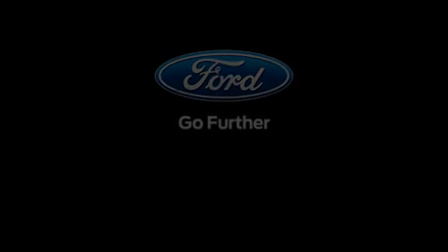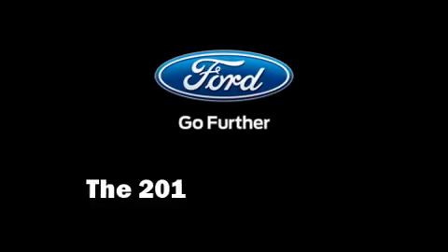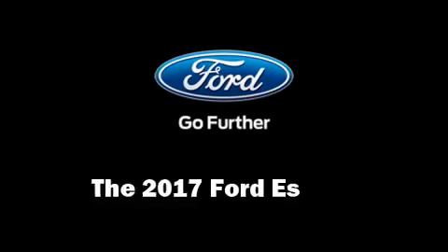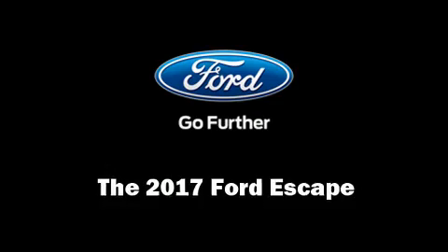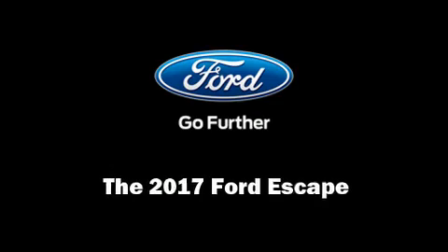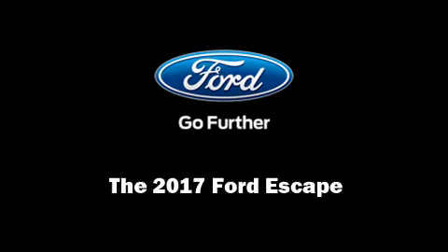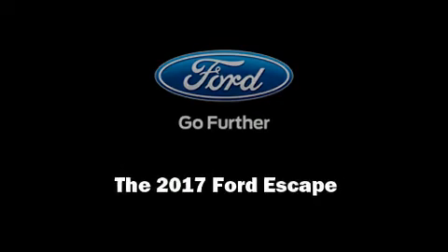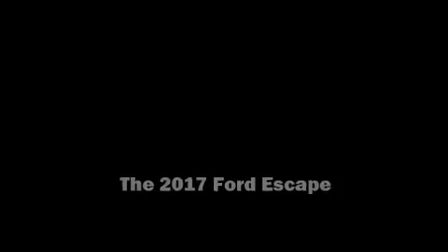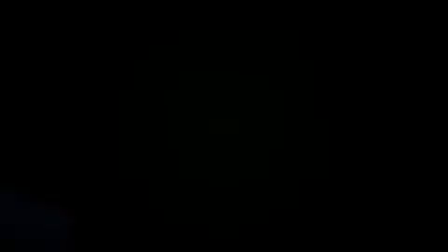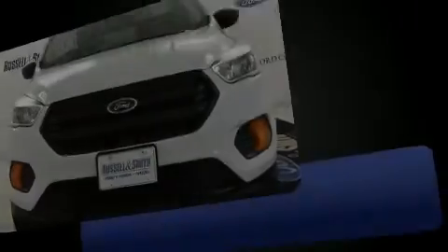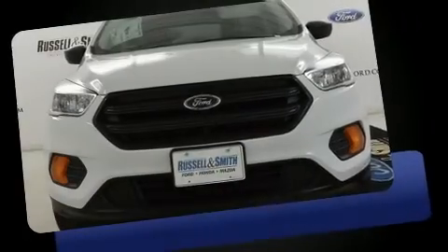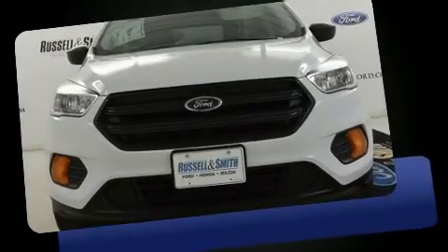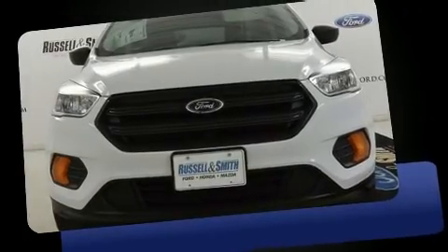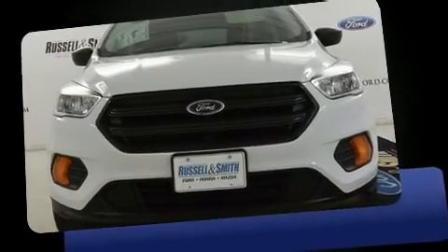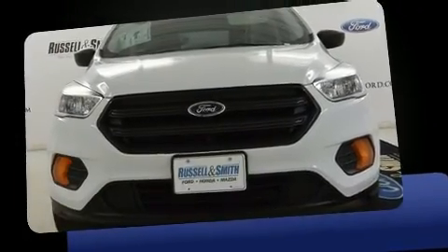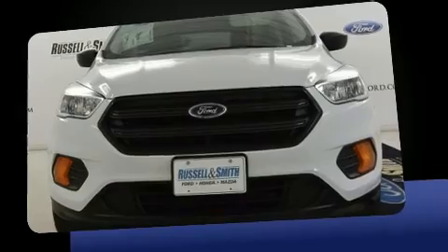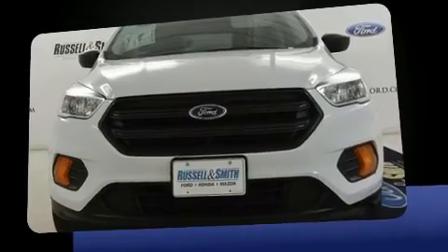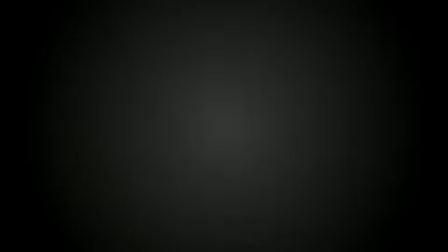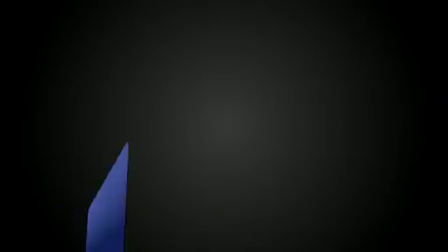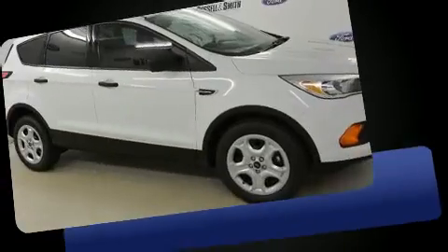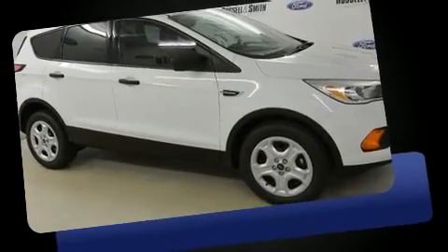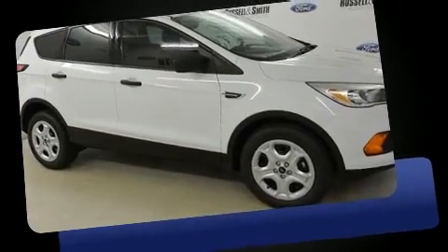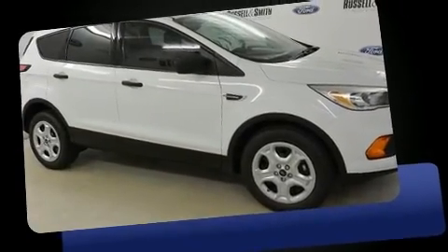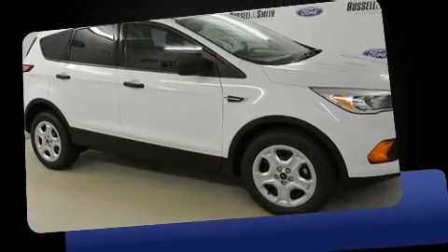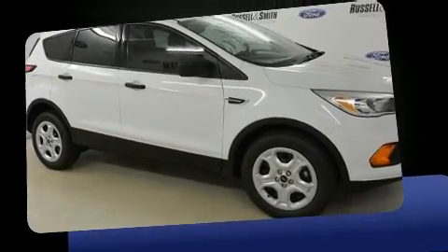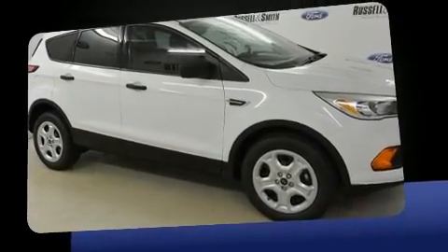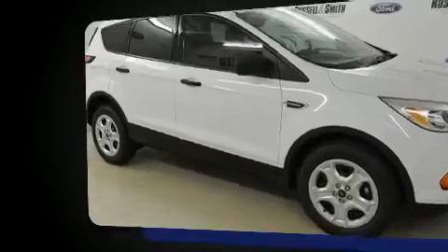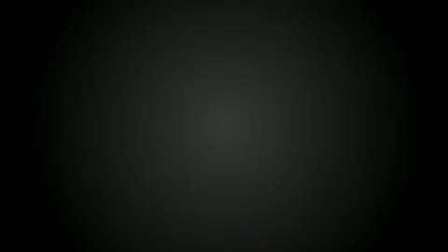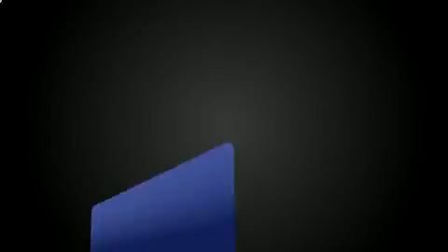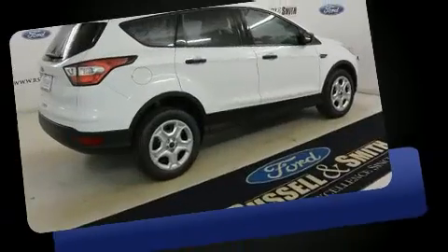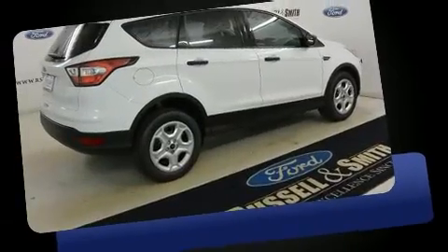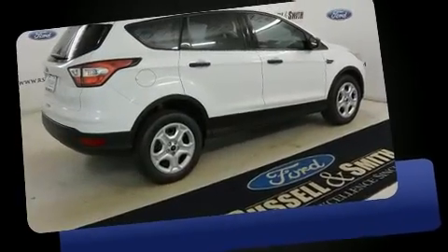Introducing the 2017 Ford Escape. Under the hood, you'll find a four-cylinder engine with more than 150 horsepower. And for added security, Dynamic Stability Control supplements the drivetrain.